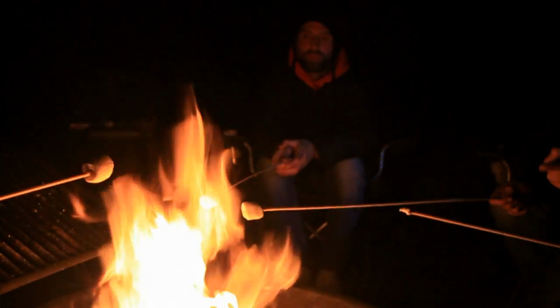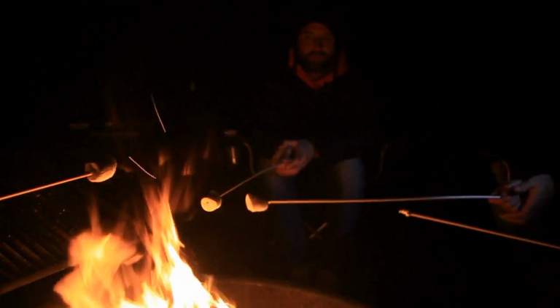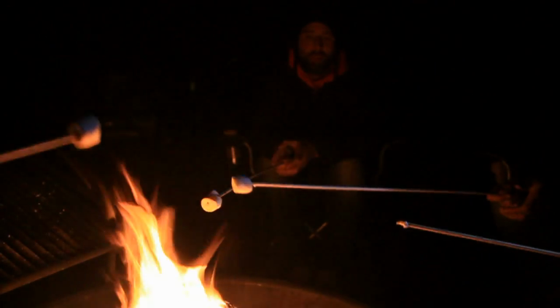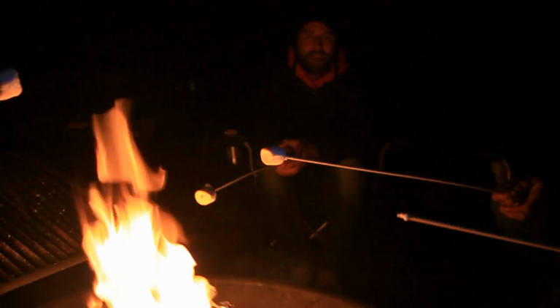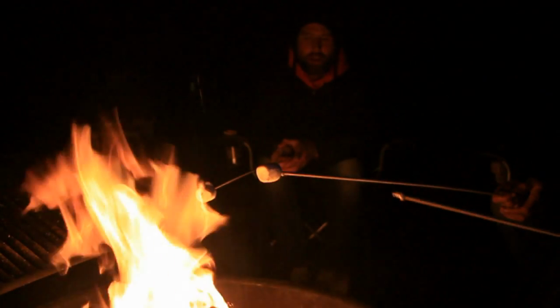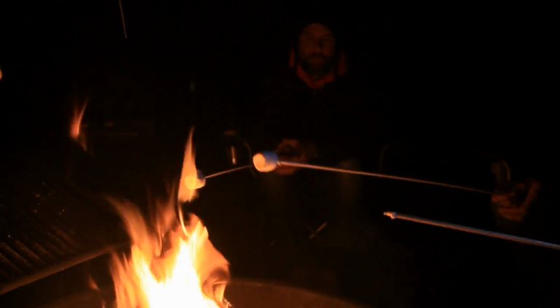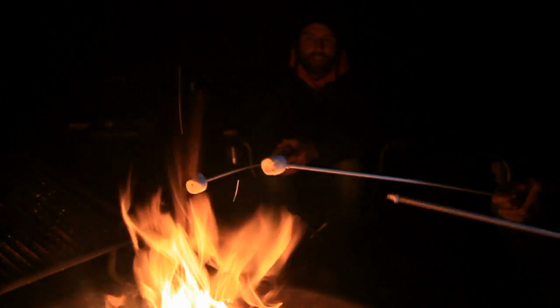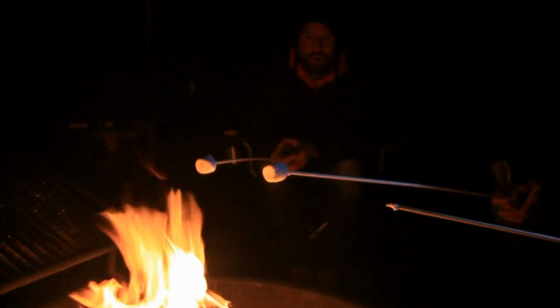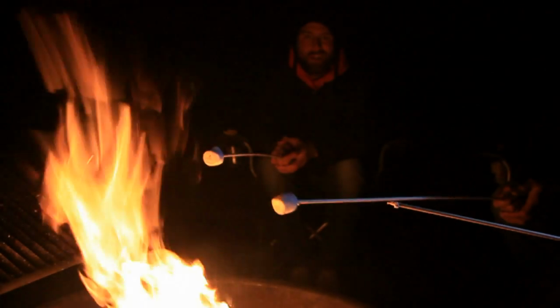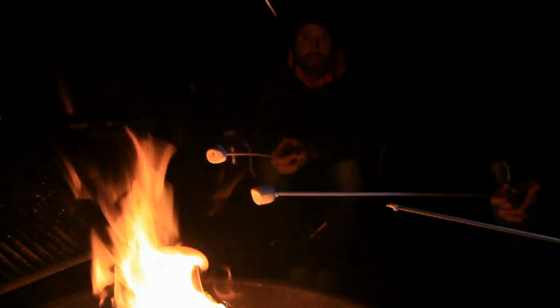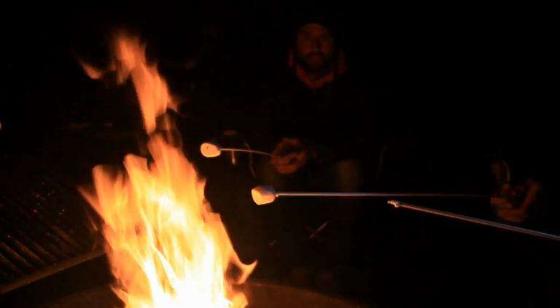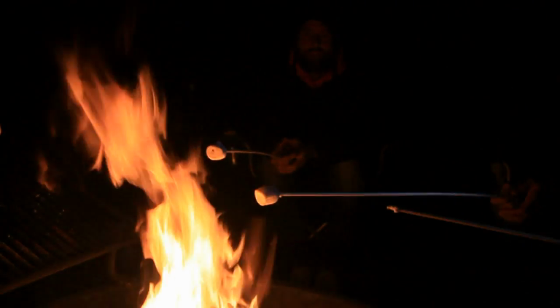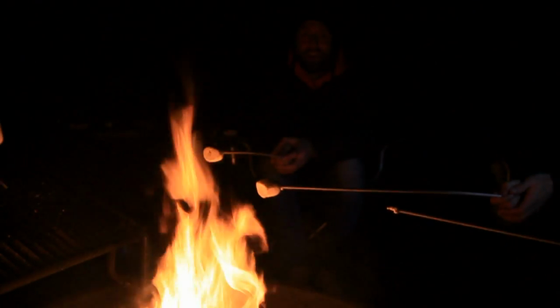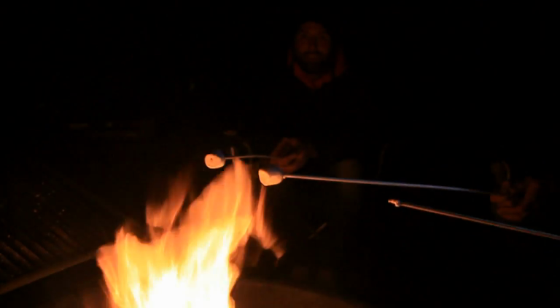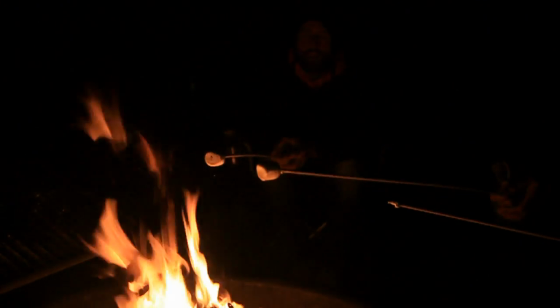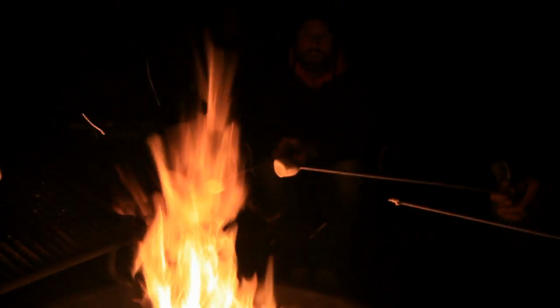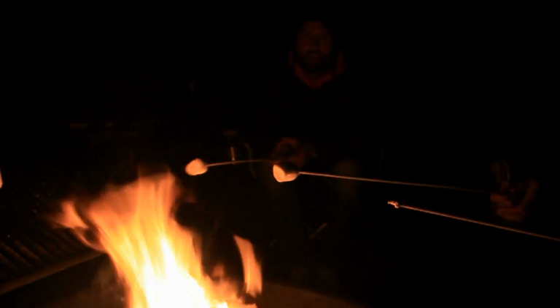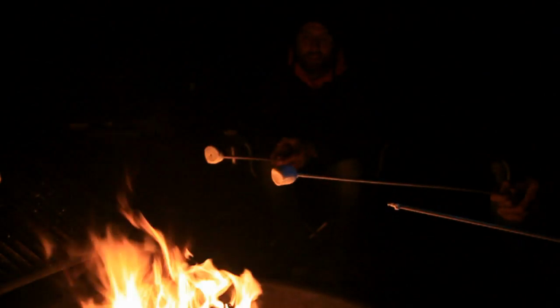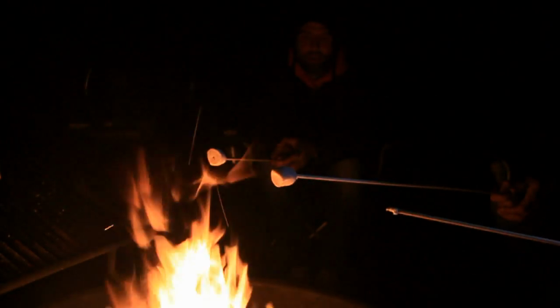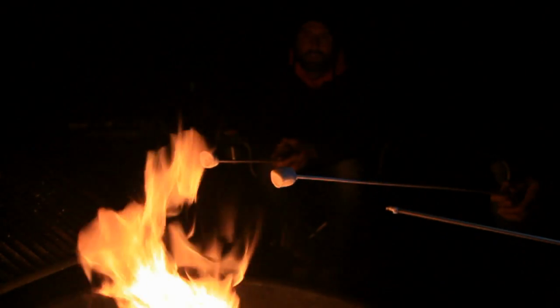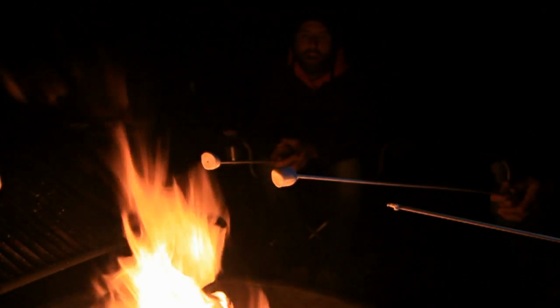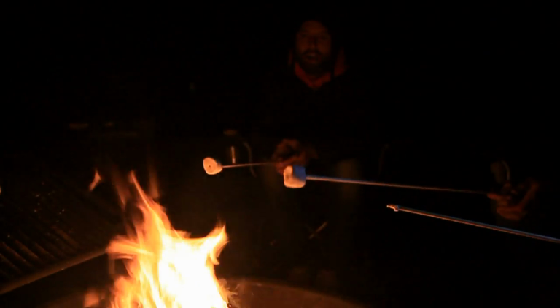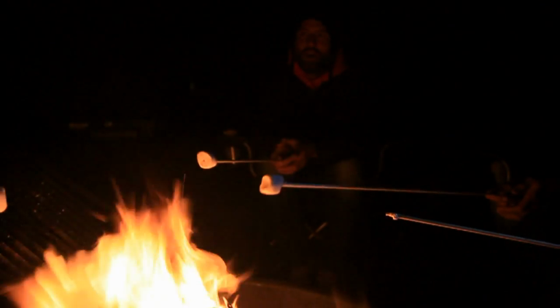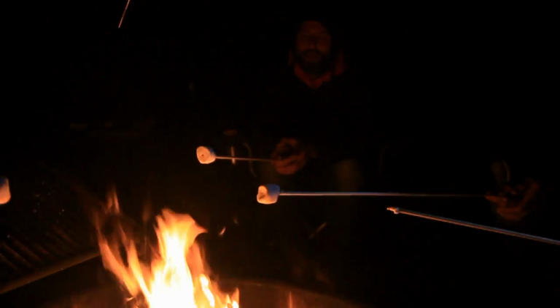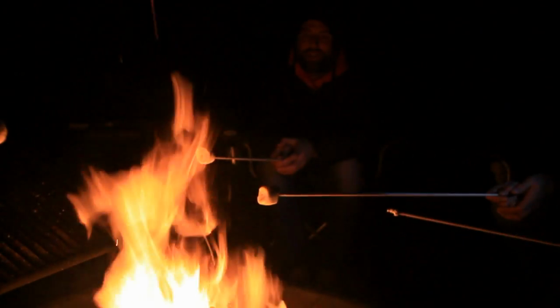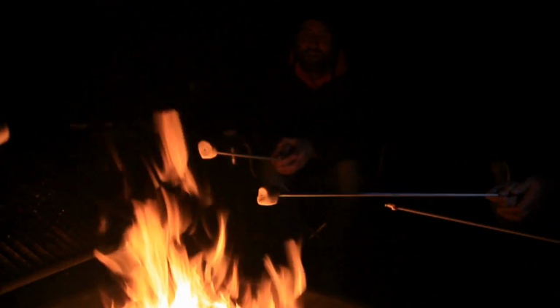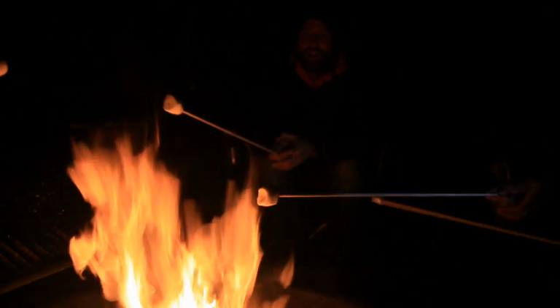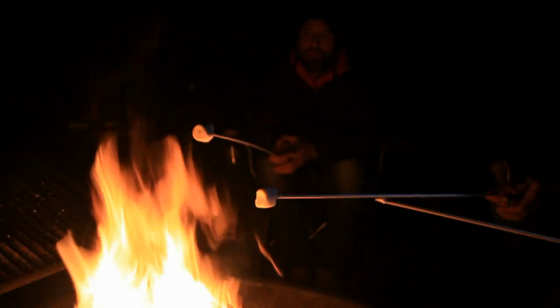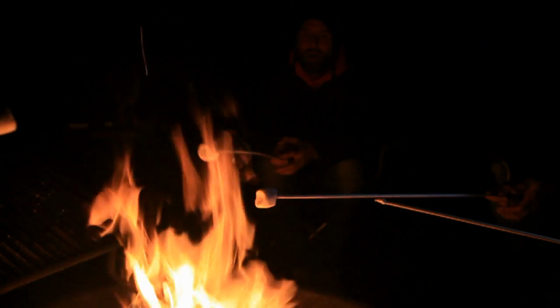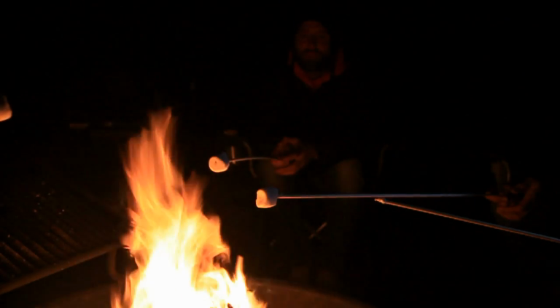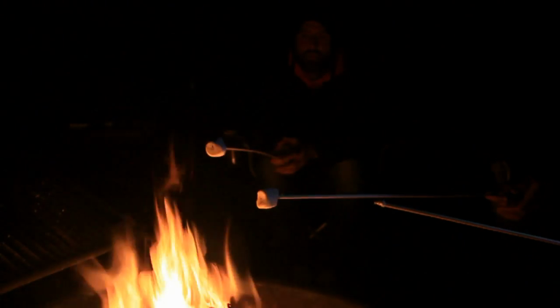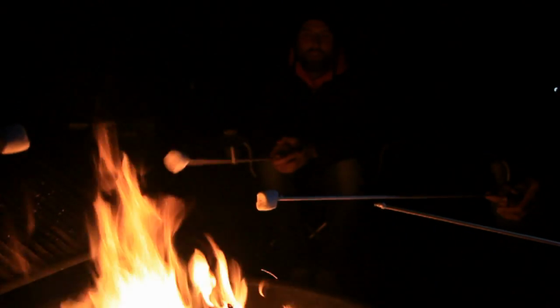What's a s'more? Basically, what you have to do is toast your marshmallow. Toast it fairly lightly — not nuke it like I did a minute ago when it set on fire. And then because I was laughing so much, I couldn't put them out and breathe on them.